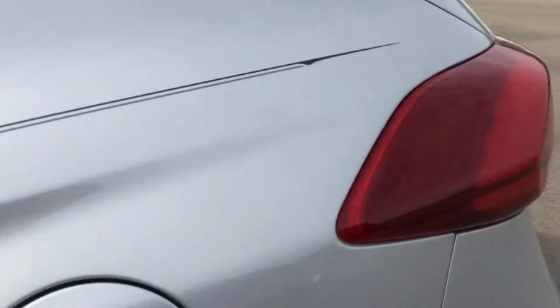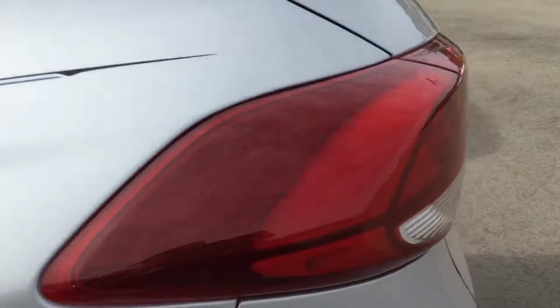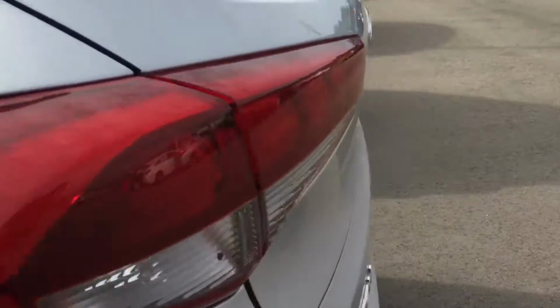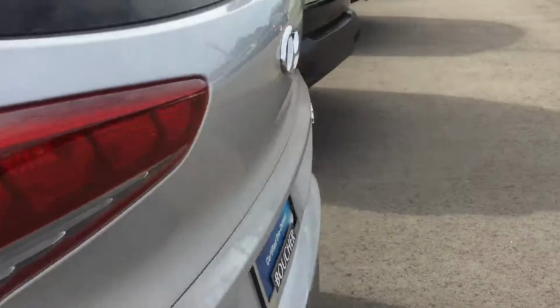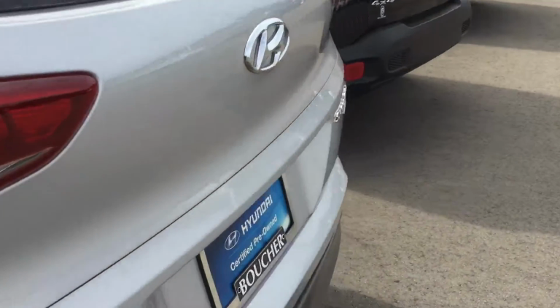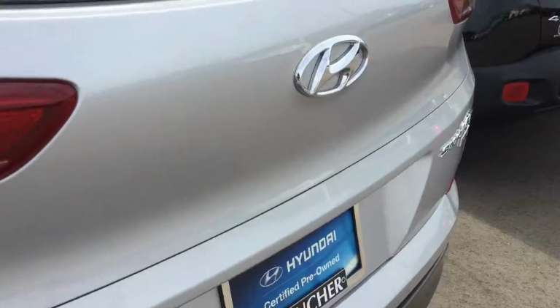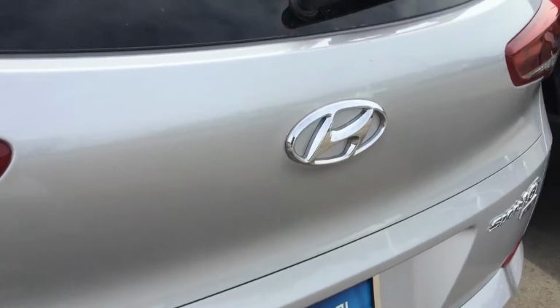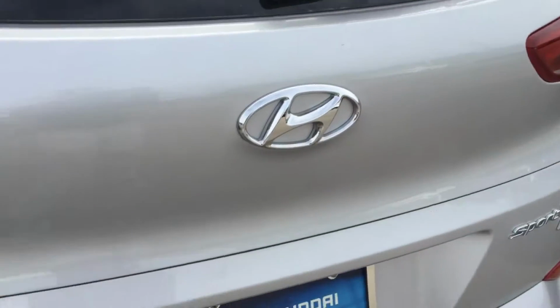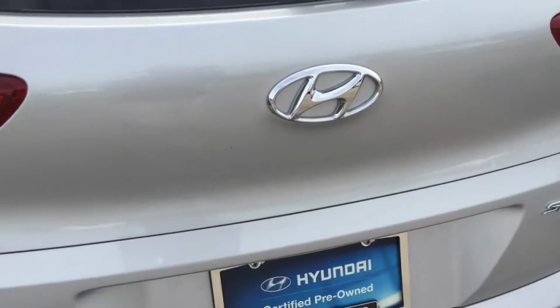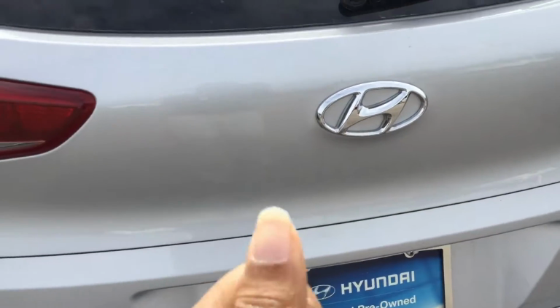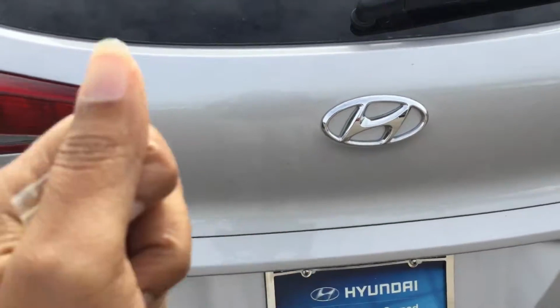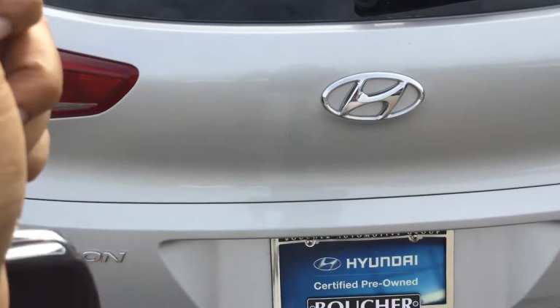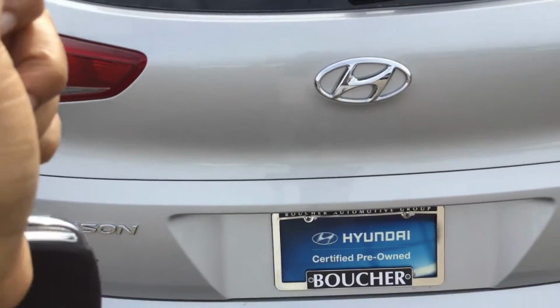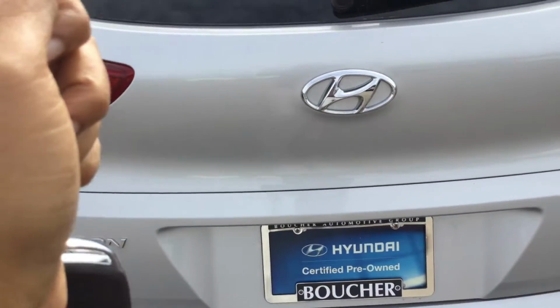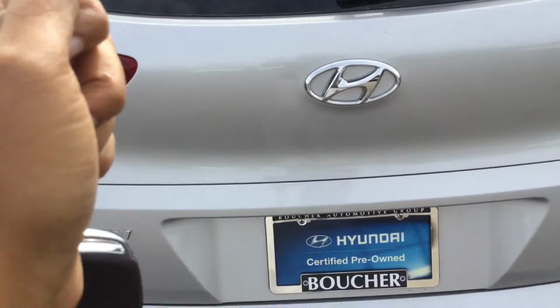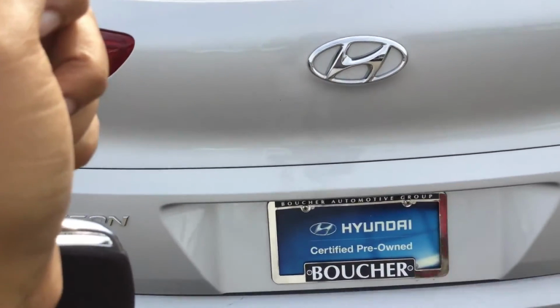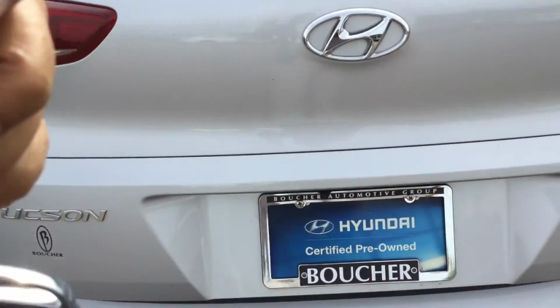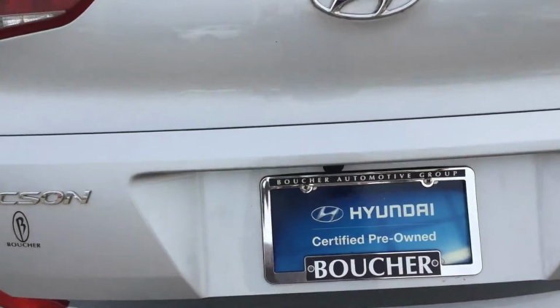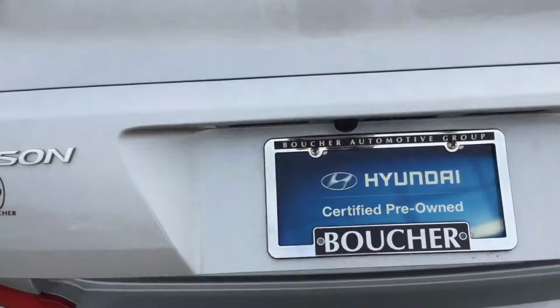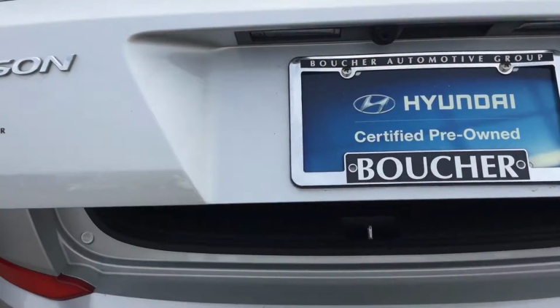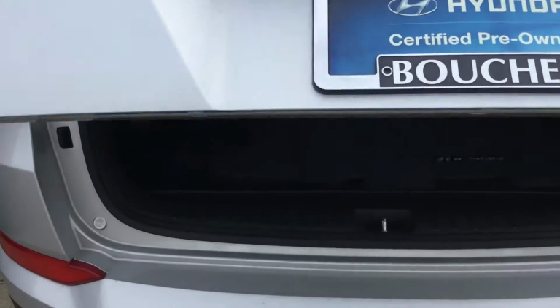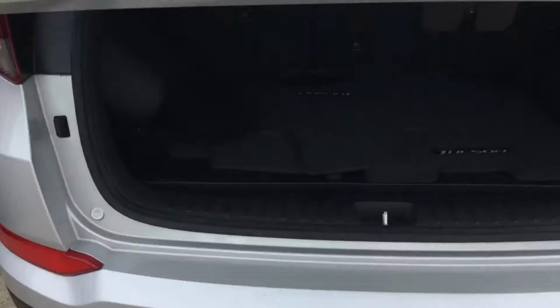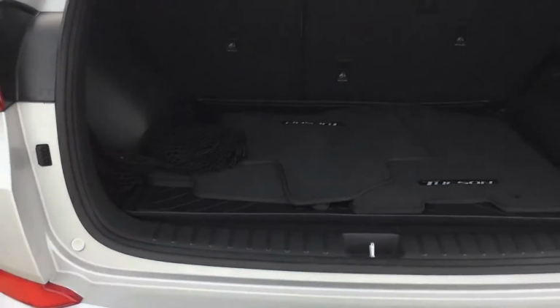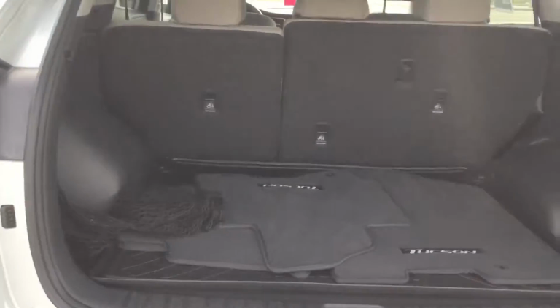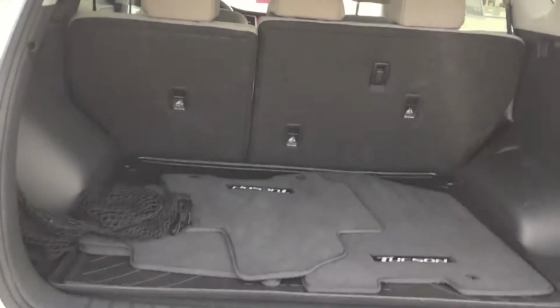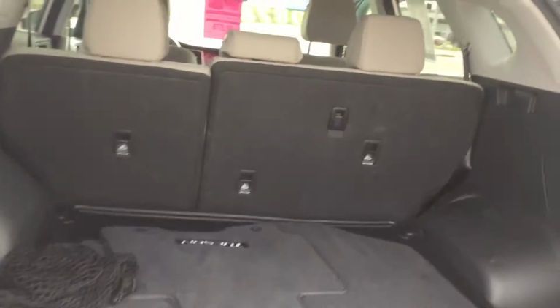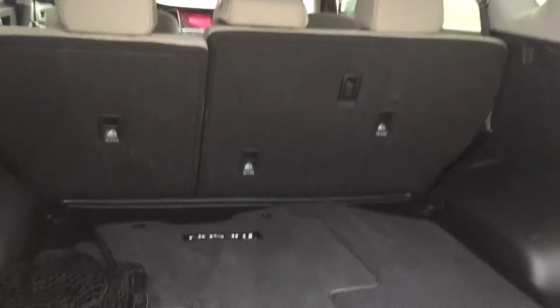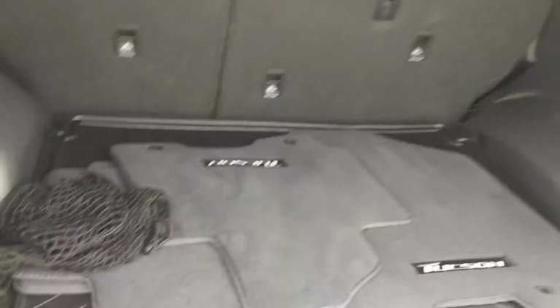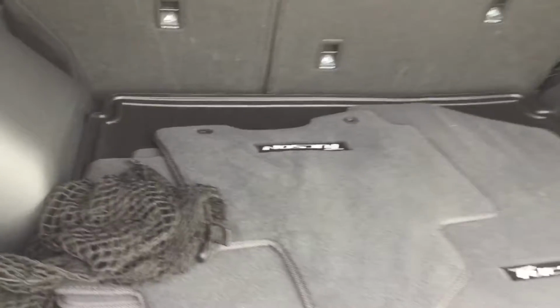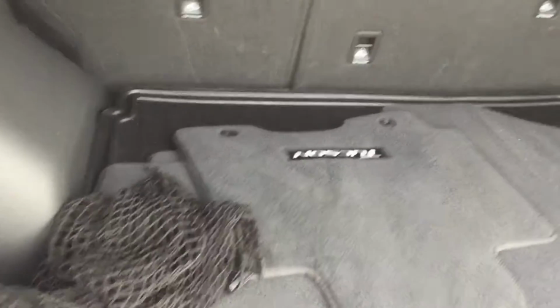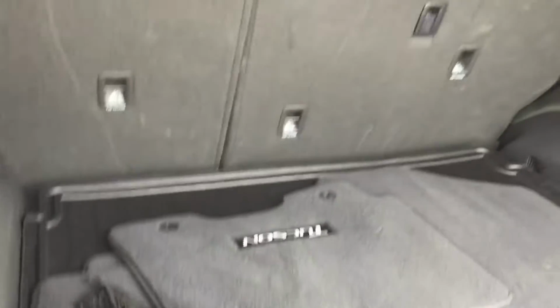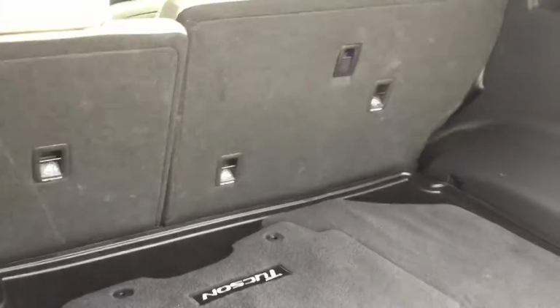It's a very nice vehicle. If you have the key, it will open up. It has the smart trunk — if you can see, you don't have to push any button. It has a lot of space in the back.